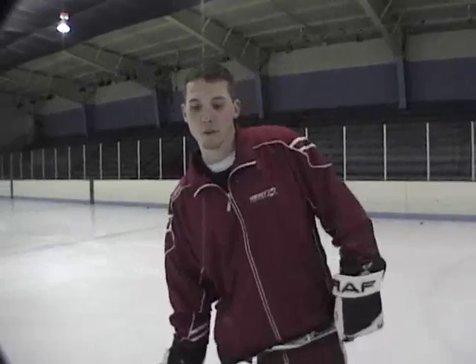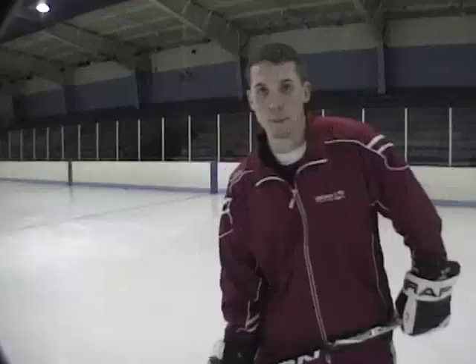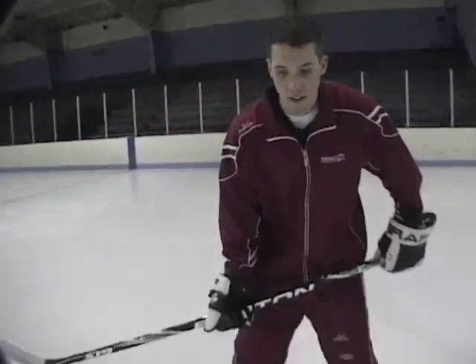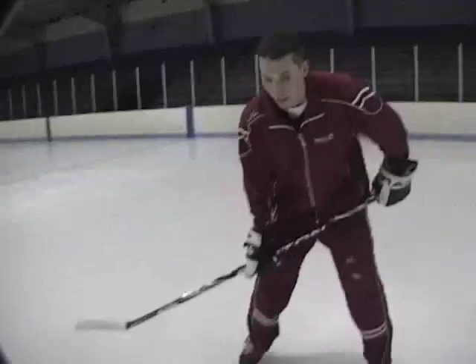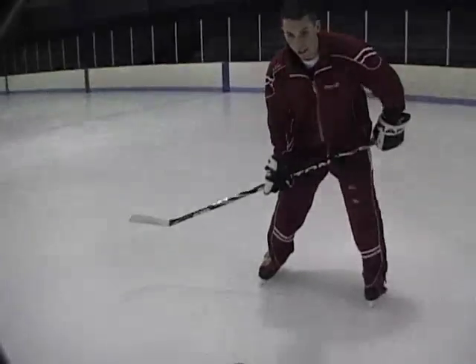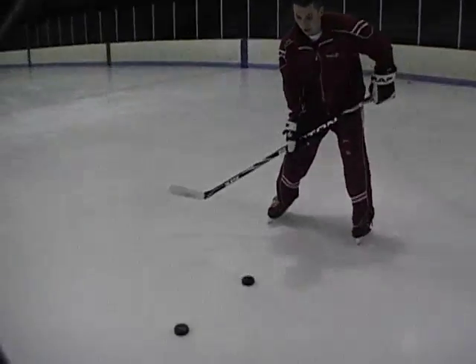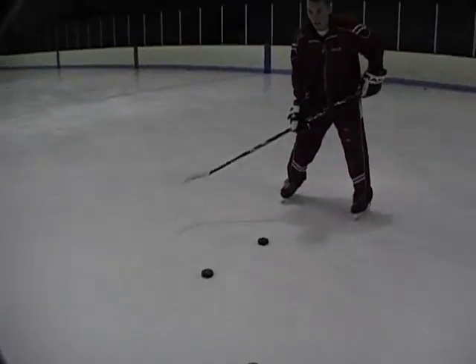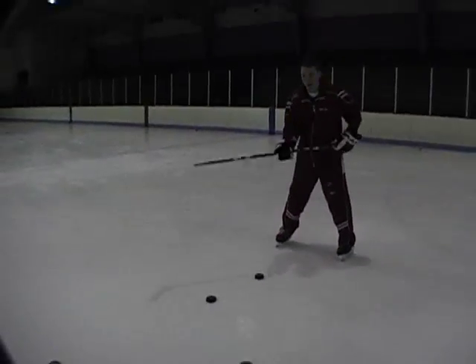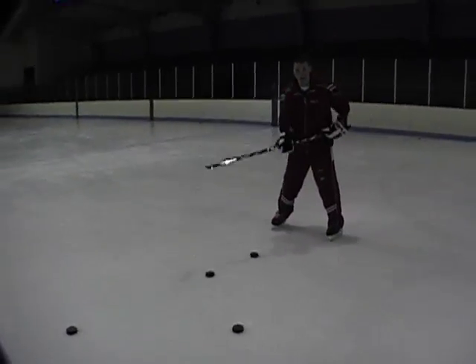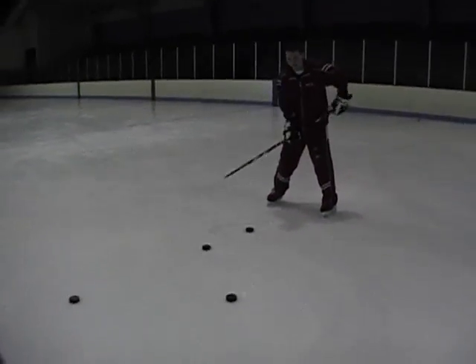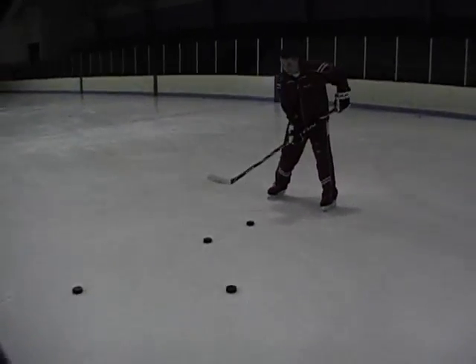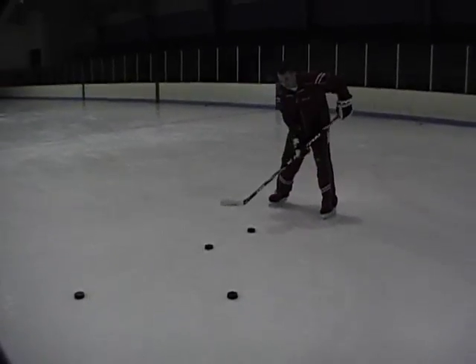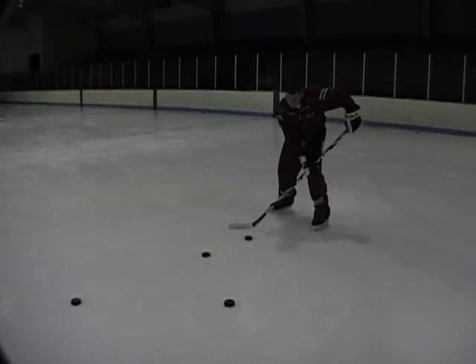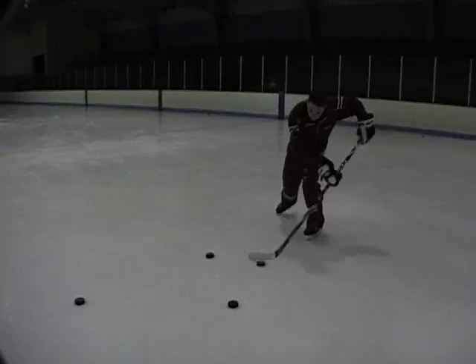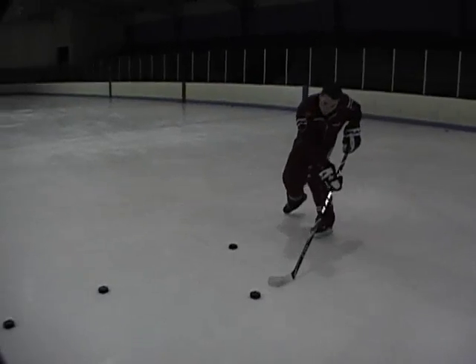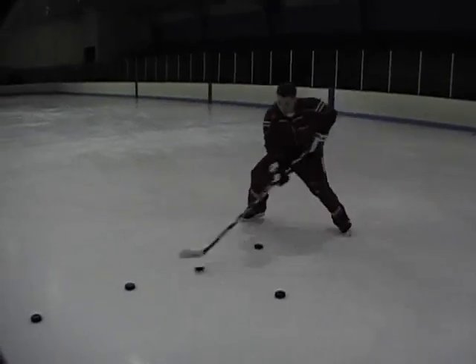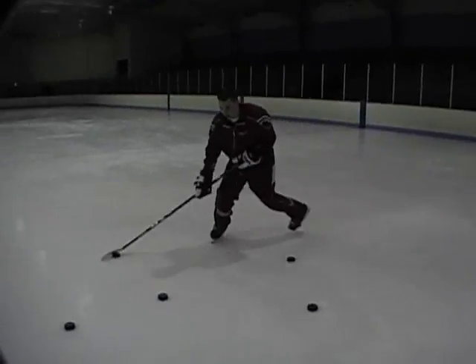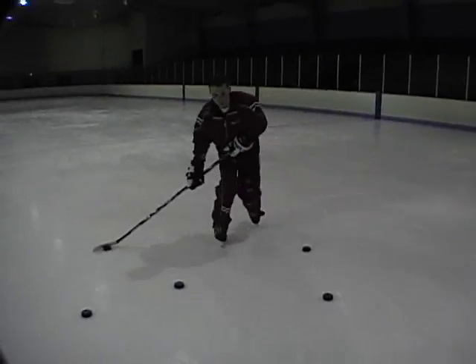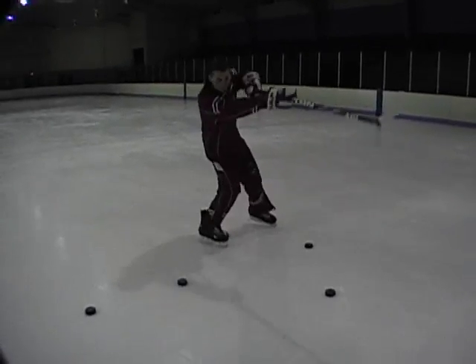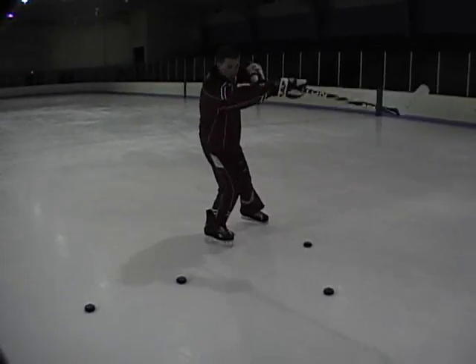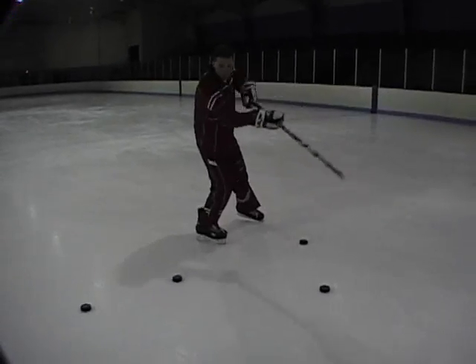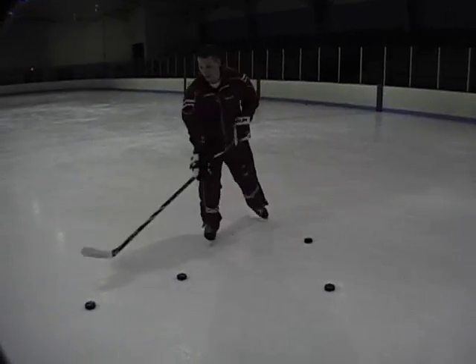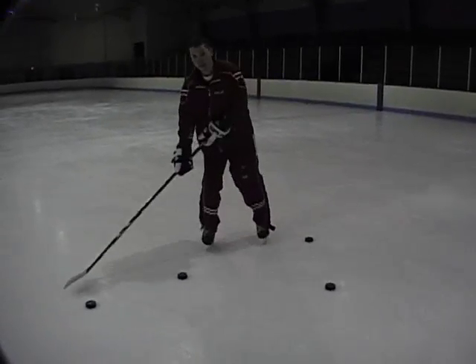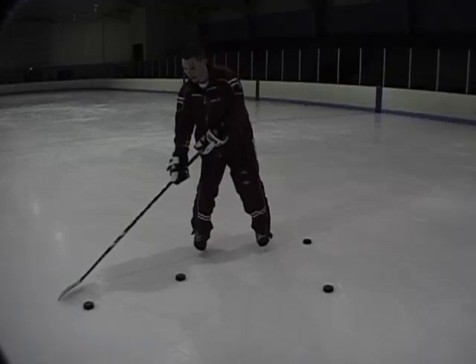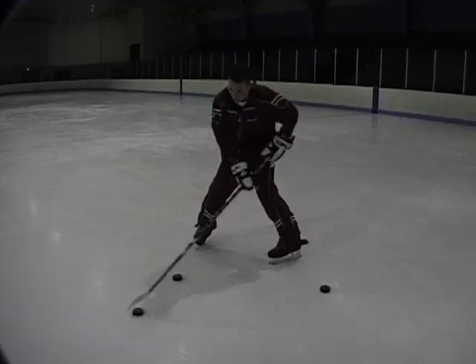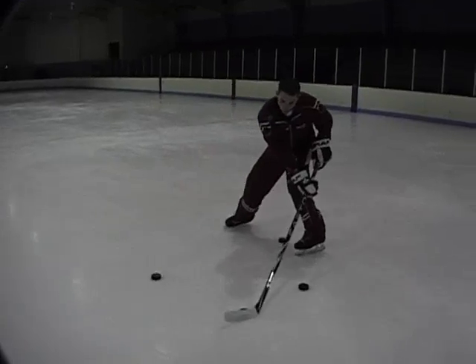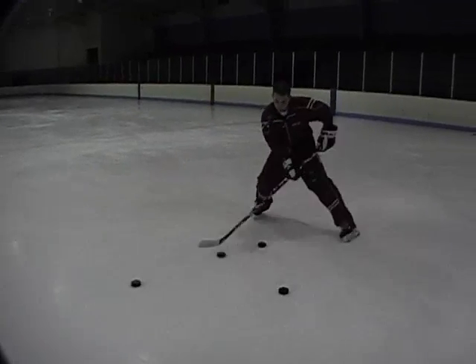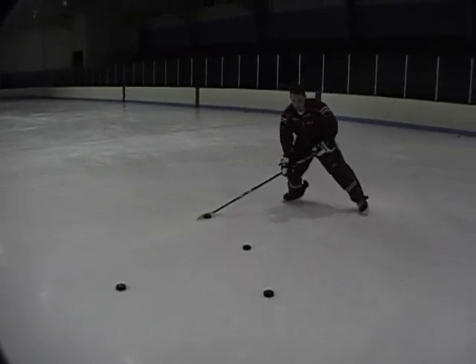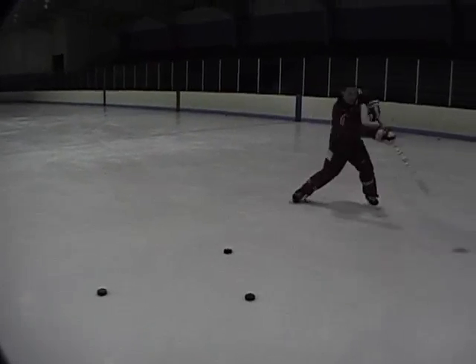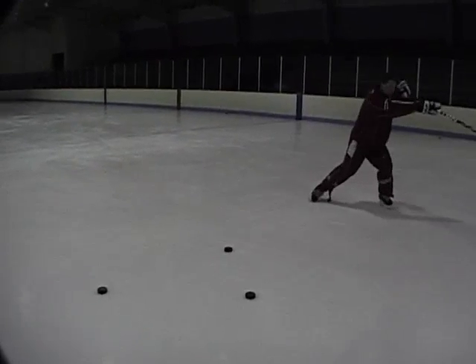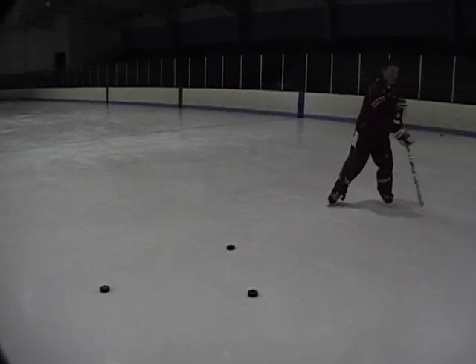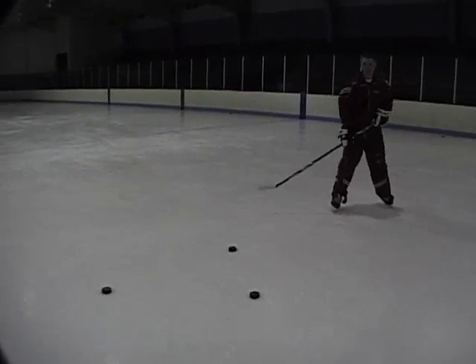So if we back up here, here's what it looks like. The drill's going to start out — we have our pucks lined up. Take the first one: one move in, one move out, step, shoot. Second puck: one move in, one move out, step, shoot.